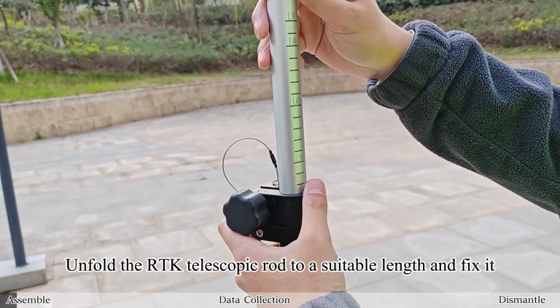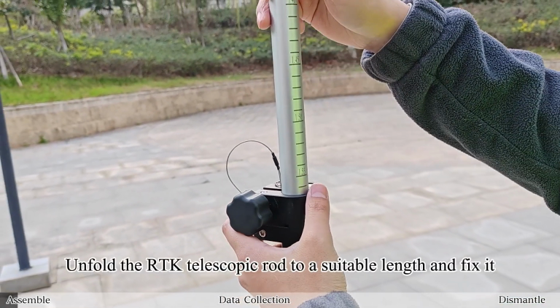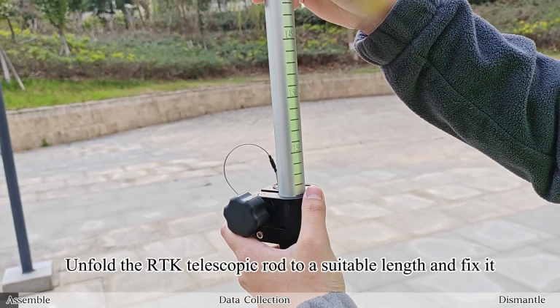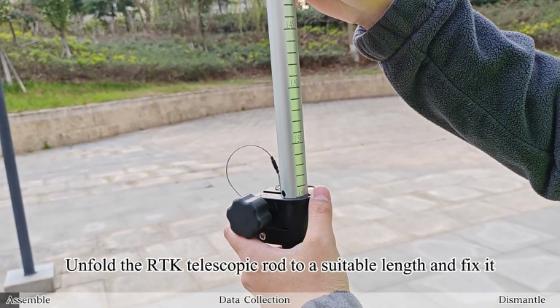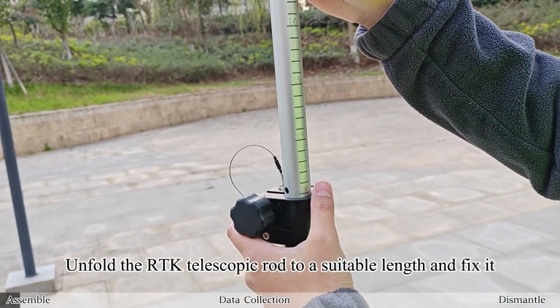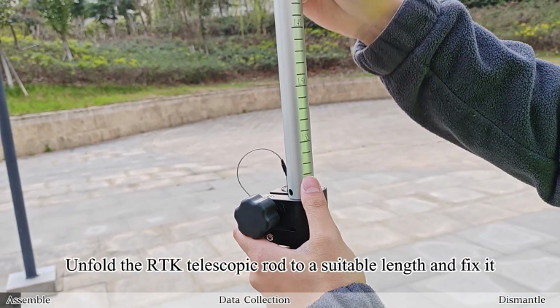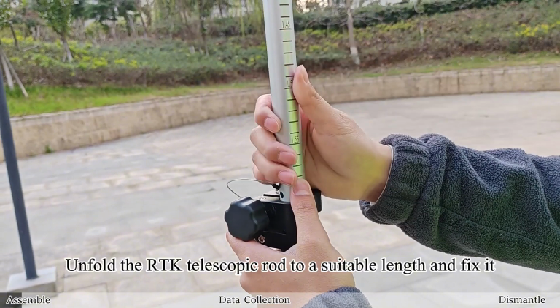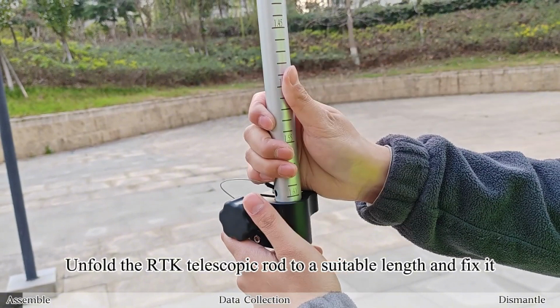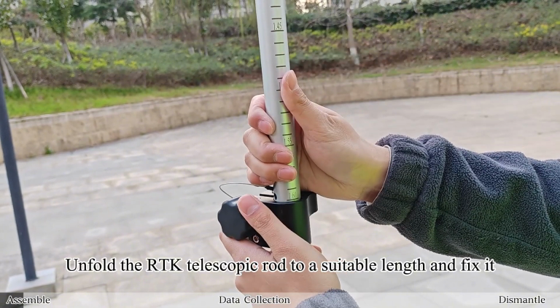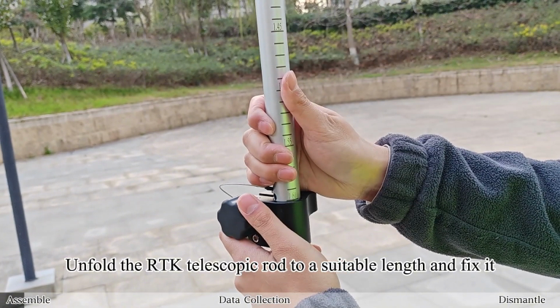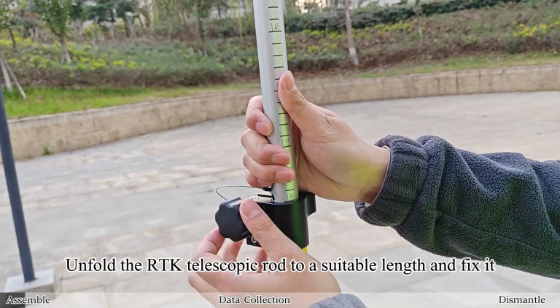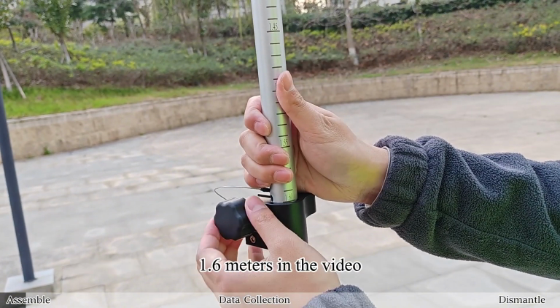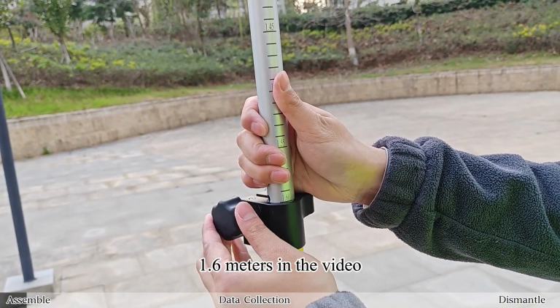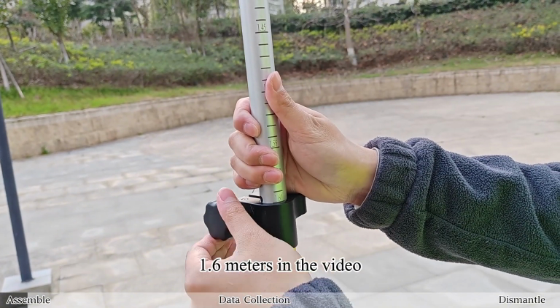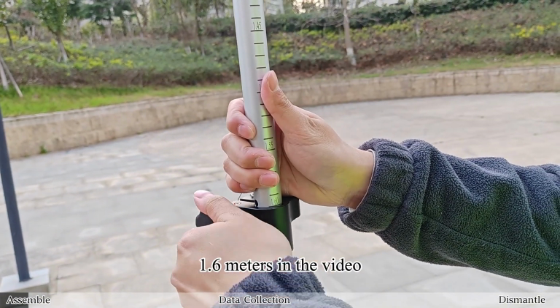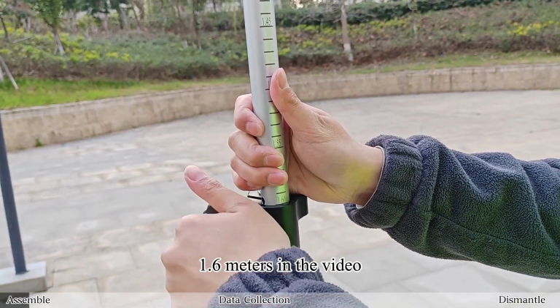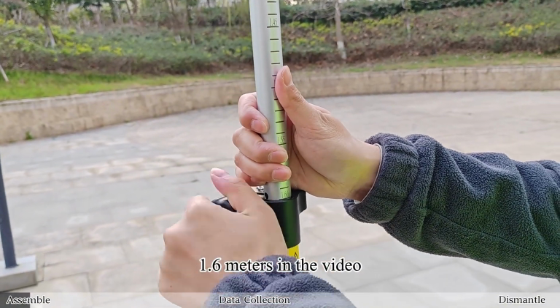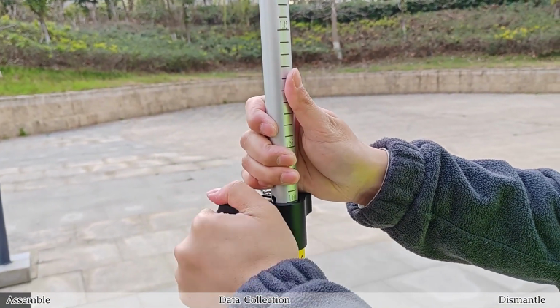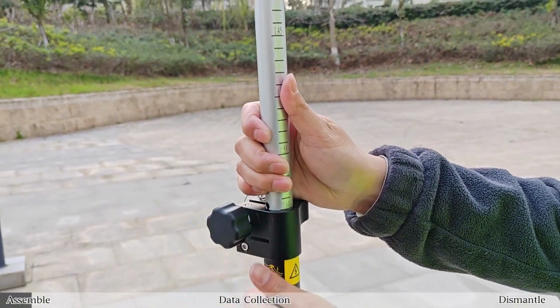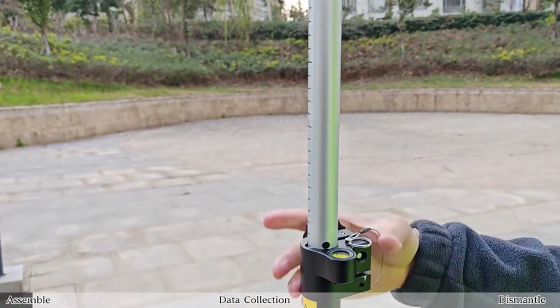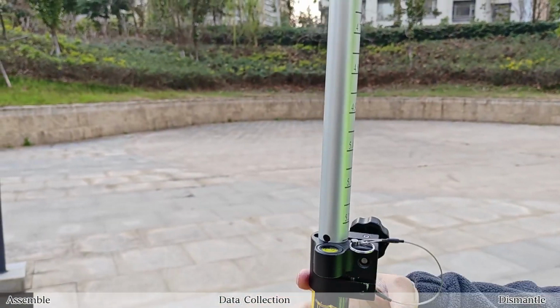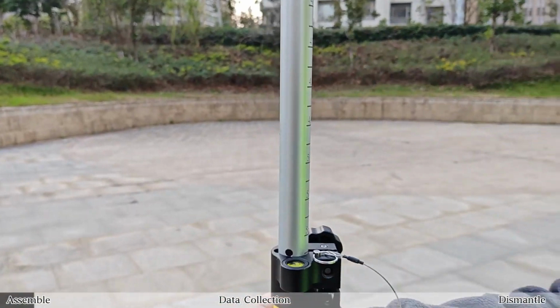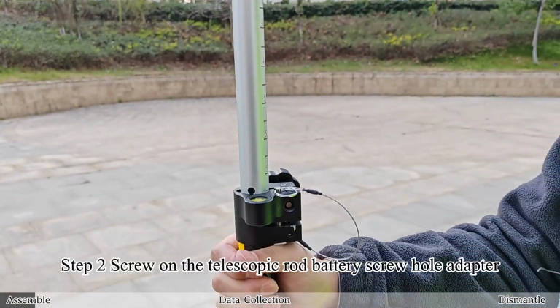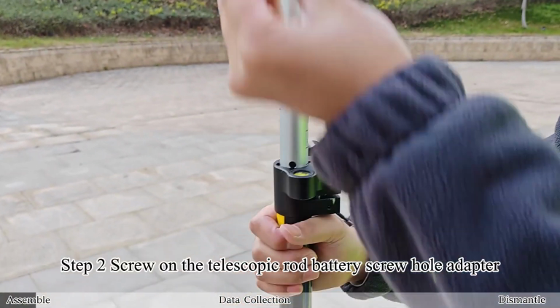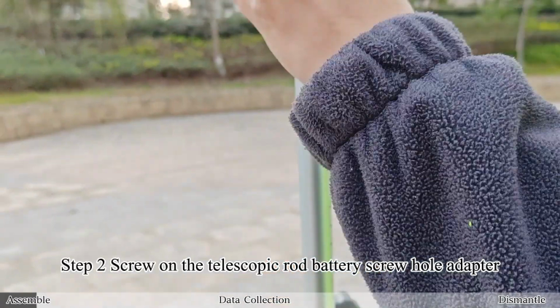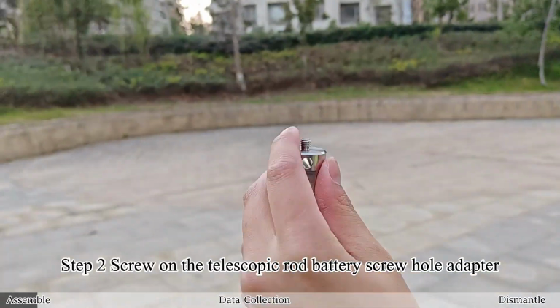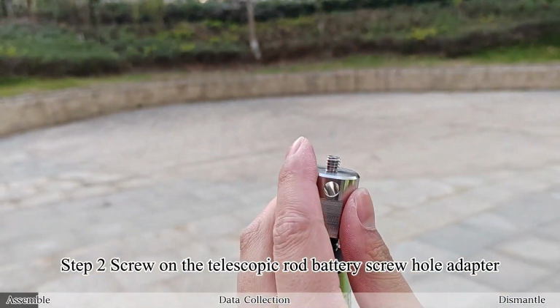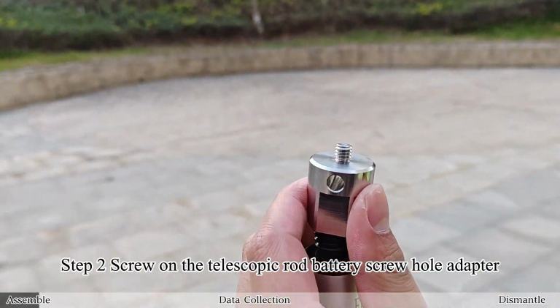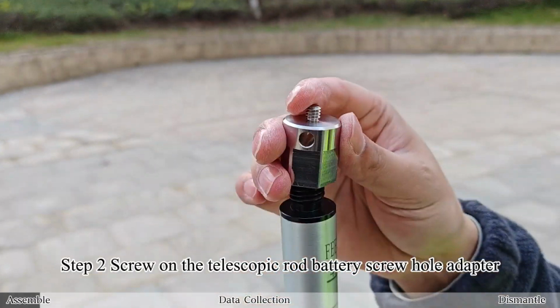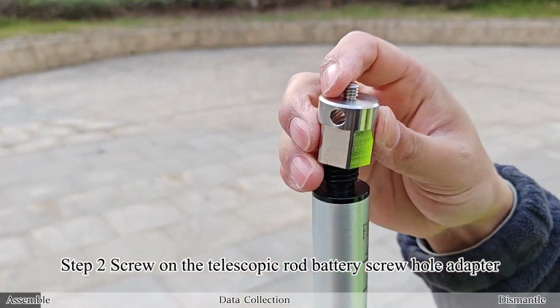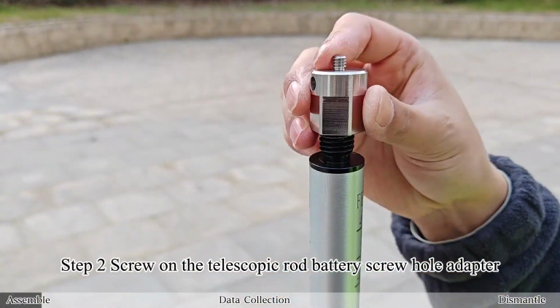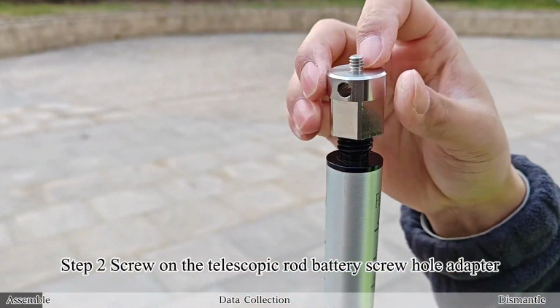Step 1: Unfold the RTK telescopic rod to a suitable length and fix it — 1.6 meters in the video. Step 2: Screw on the telescopic rod battery screw hole adapter.